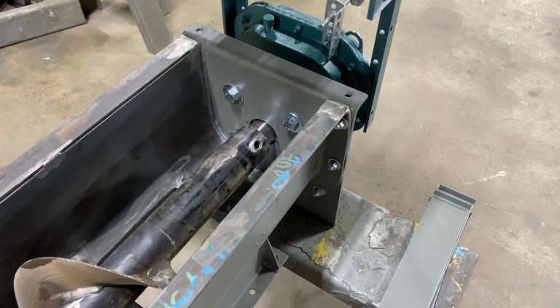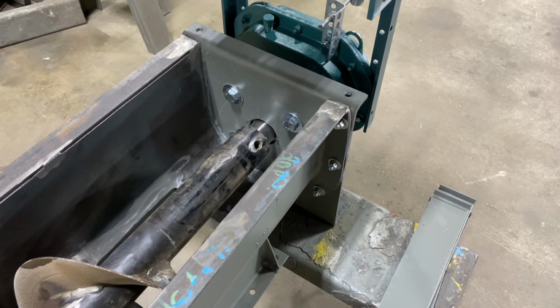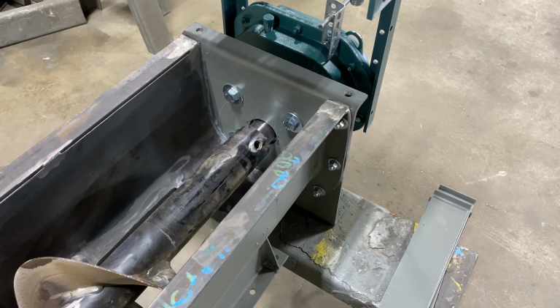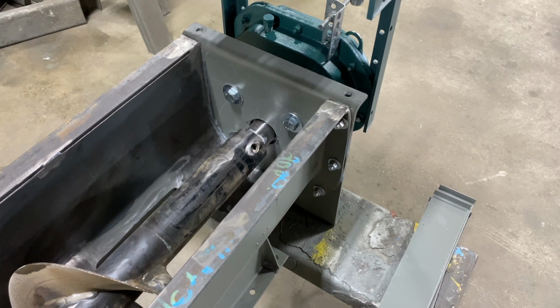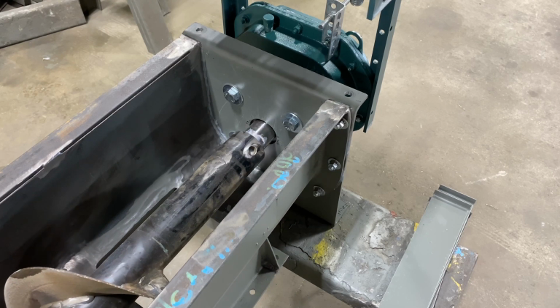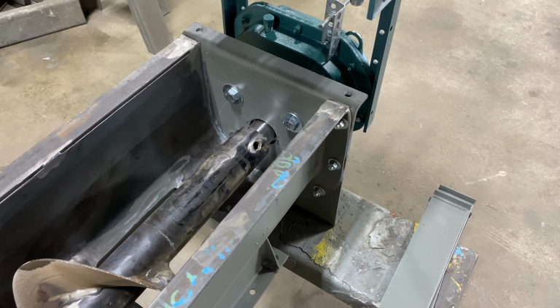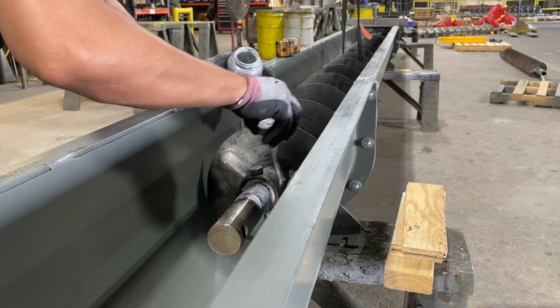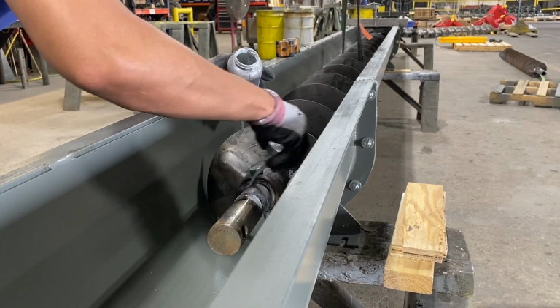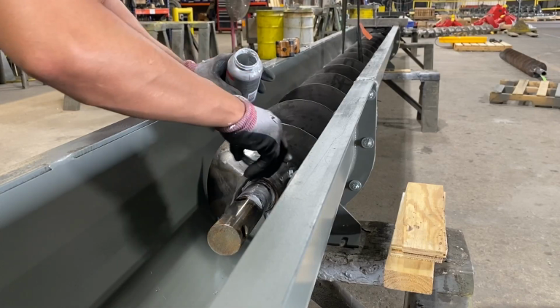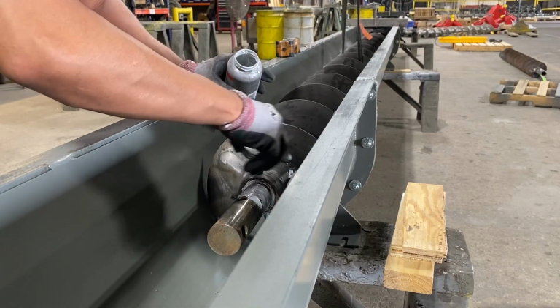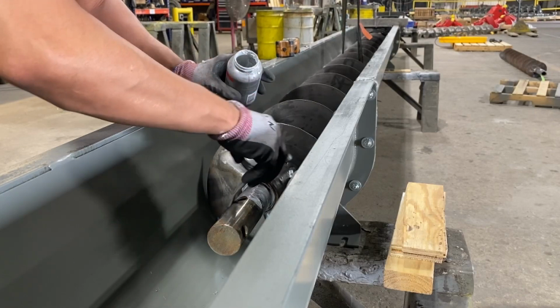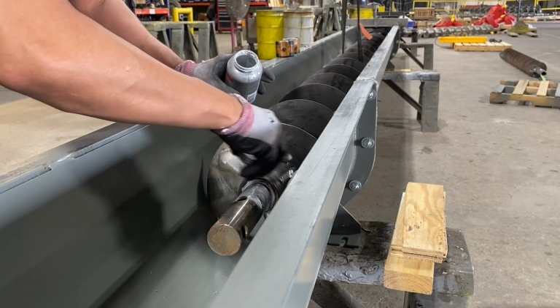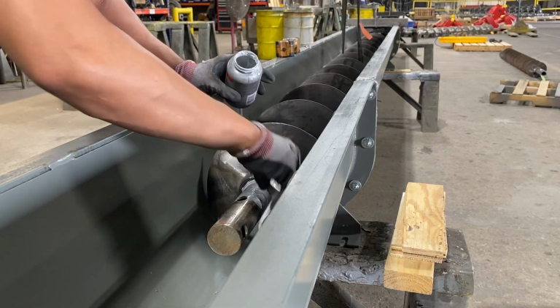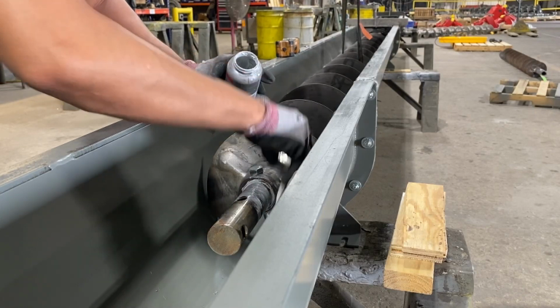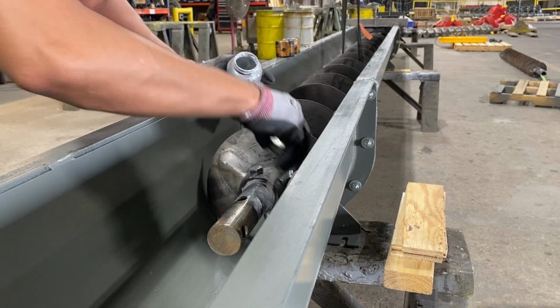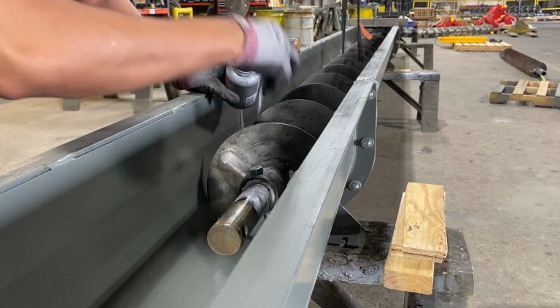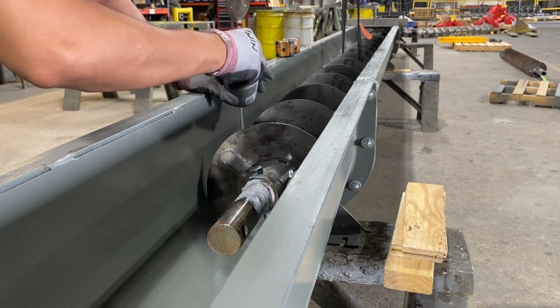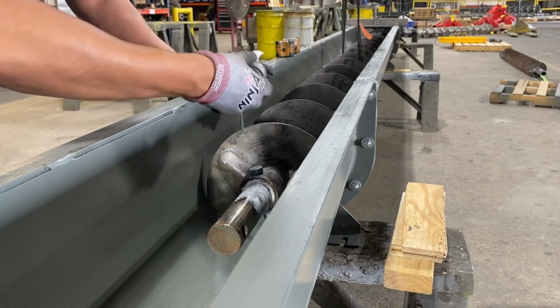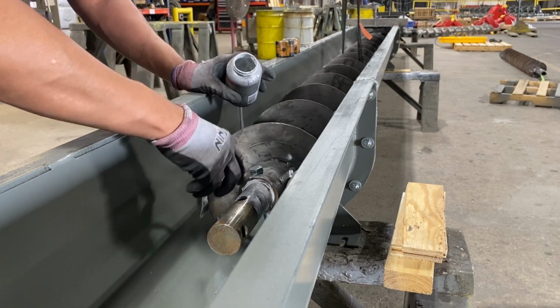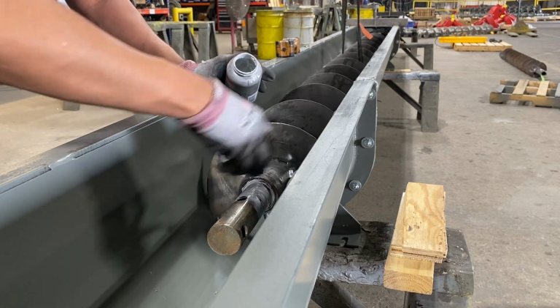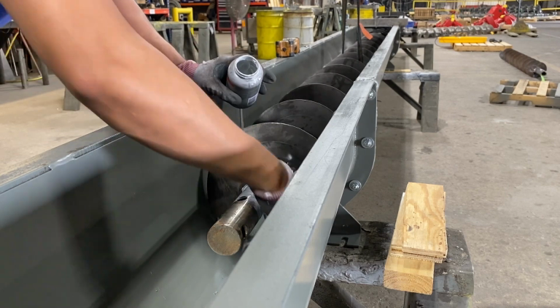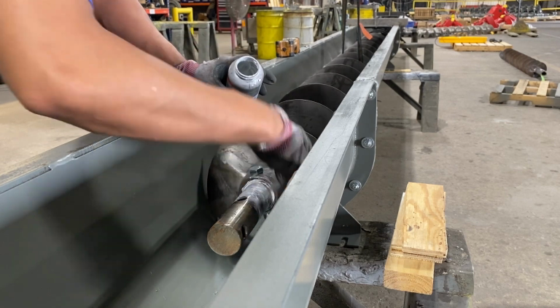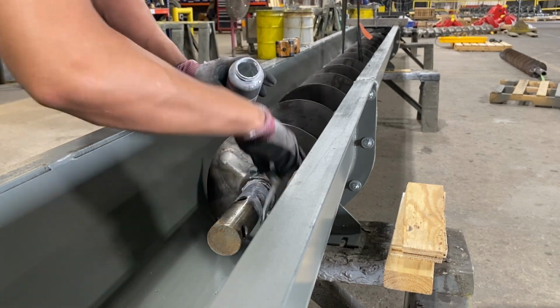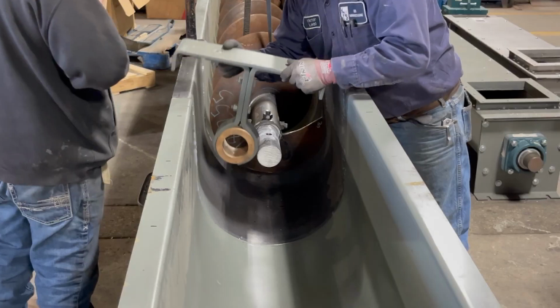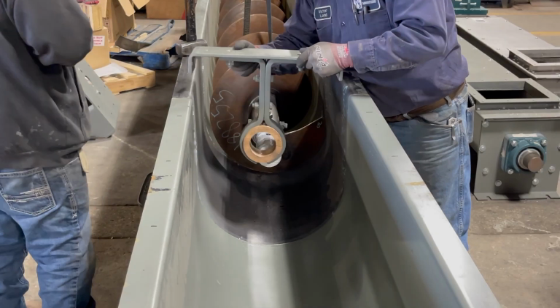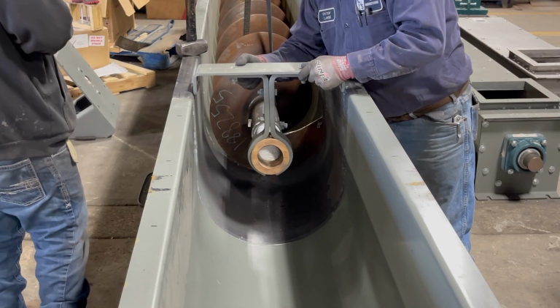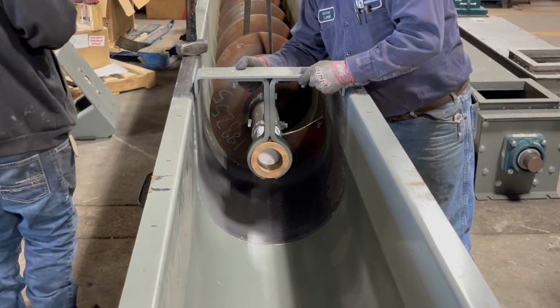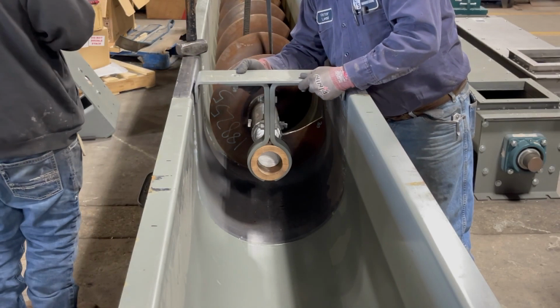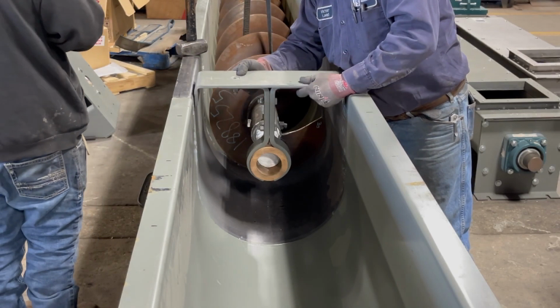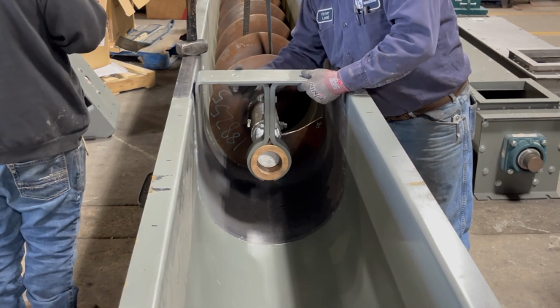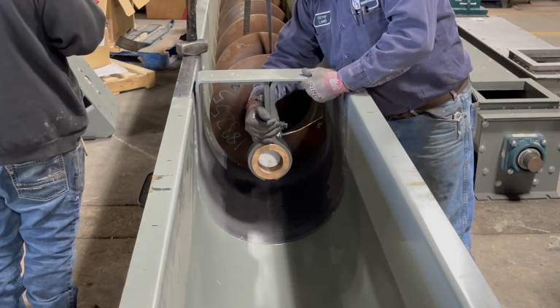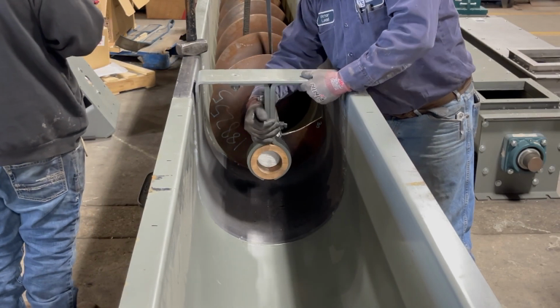Secure the first screw with coupling bolts. Insert the coupling shaft into the opposite end of the screw and secure with coupling bolts. Then insert the pre-assembled hanger bearing assembly onto the coupling shaft.